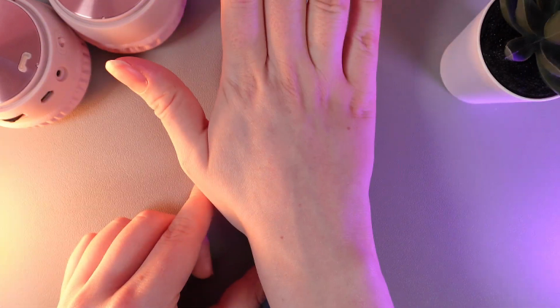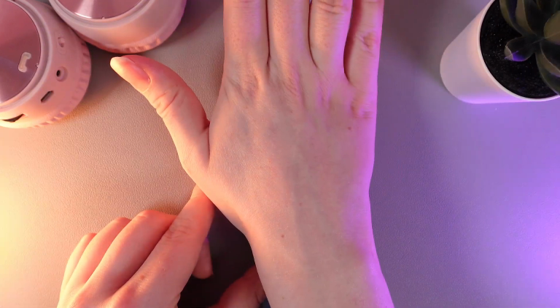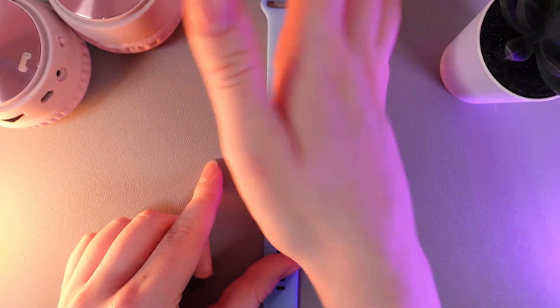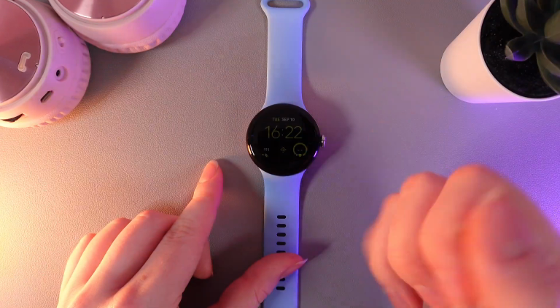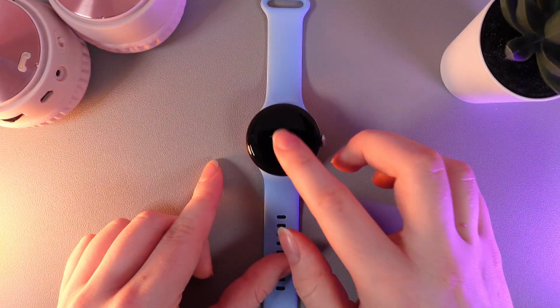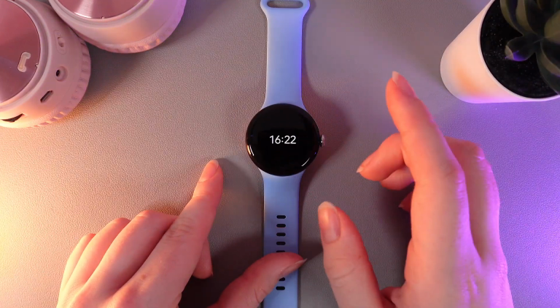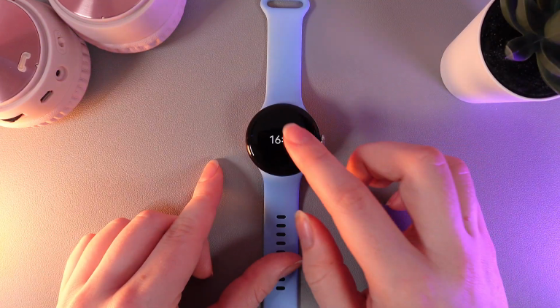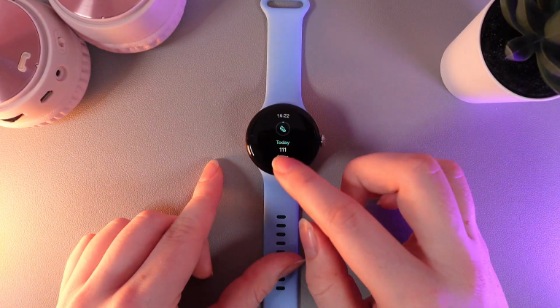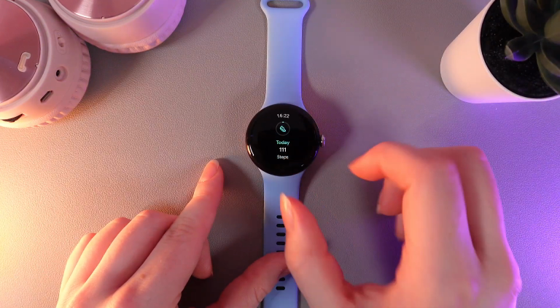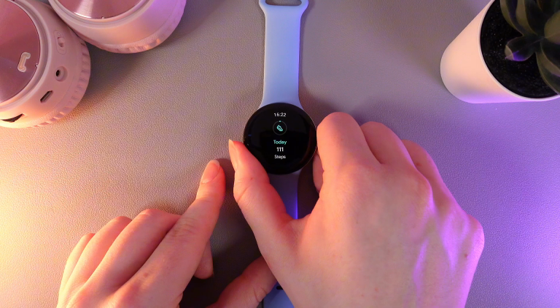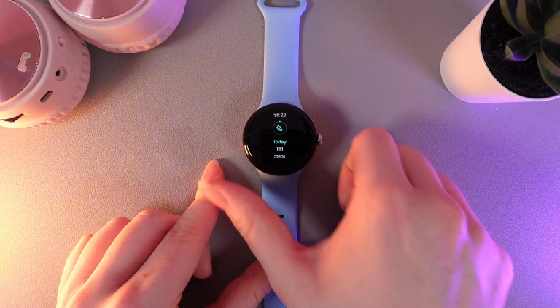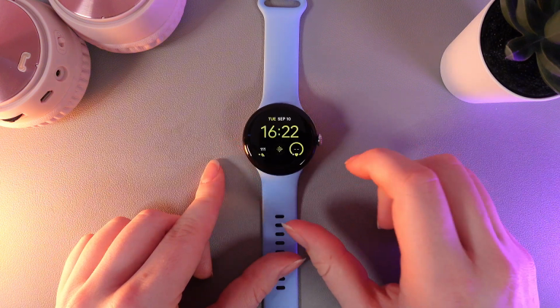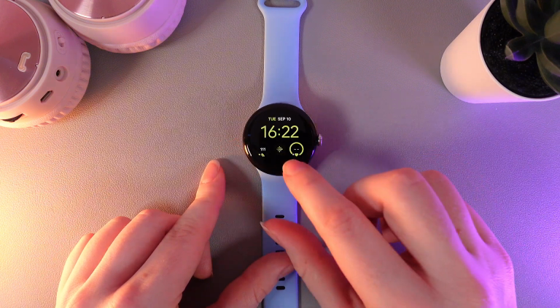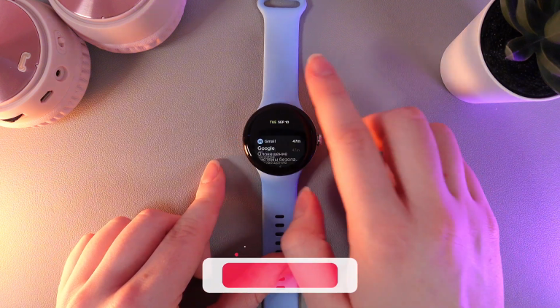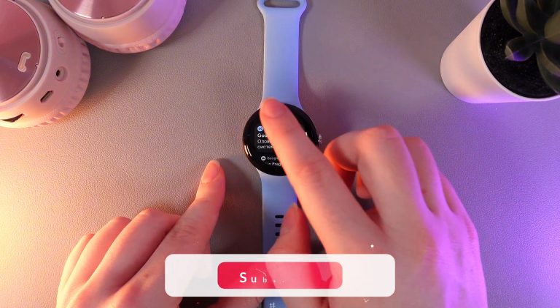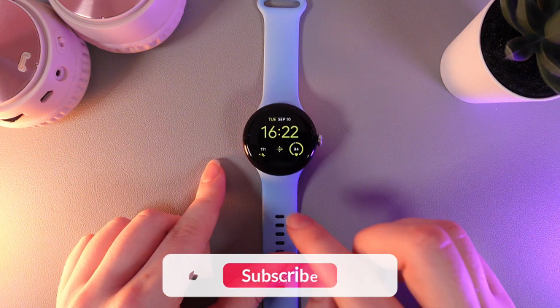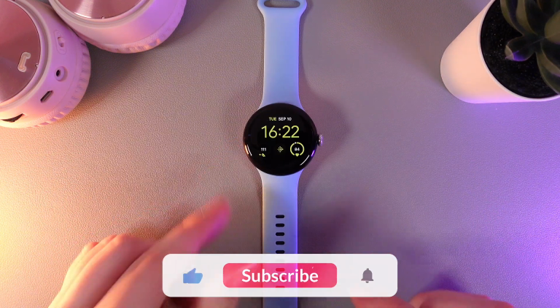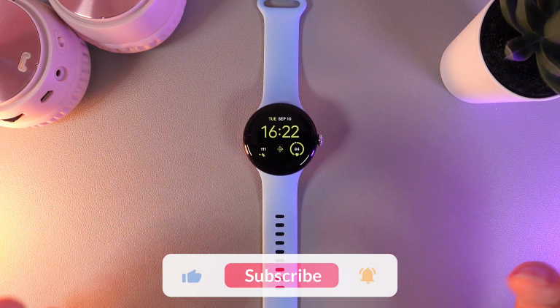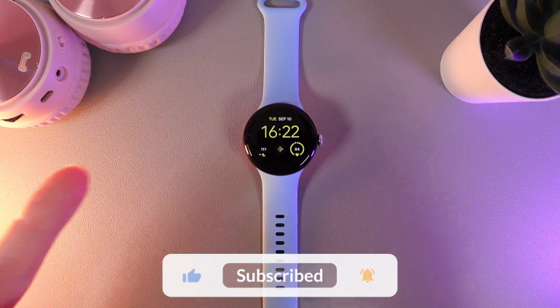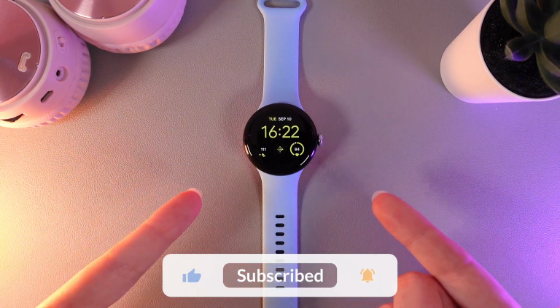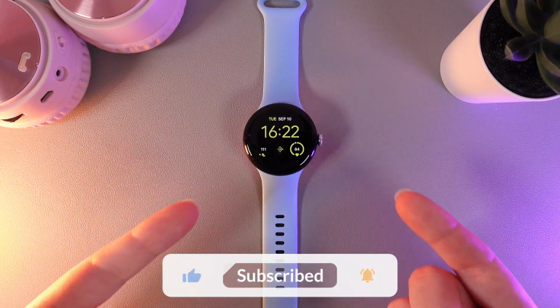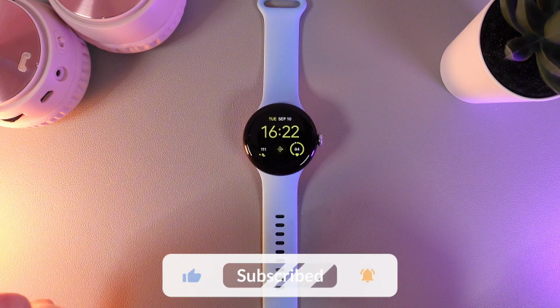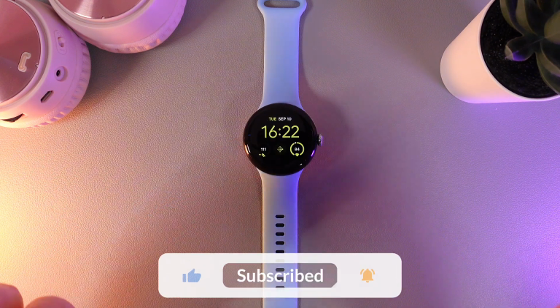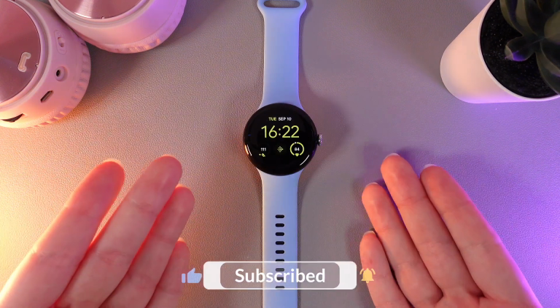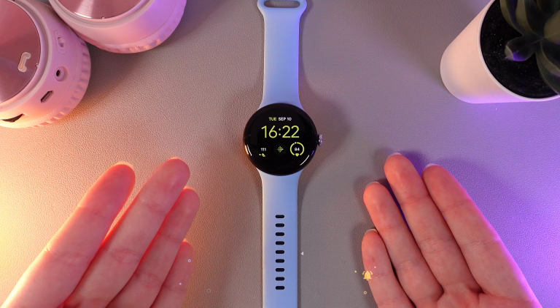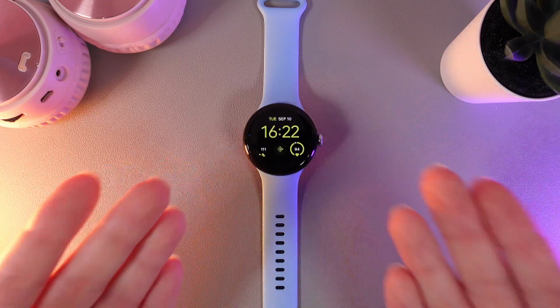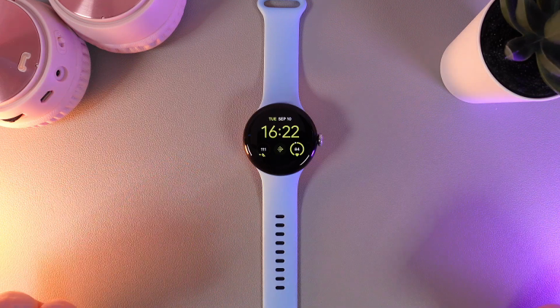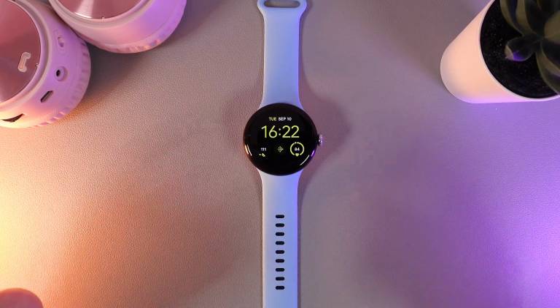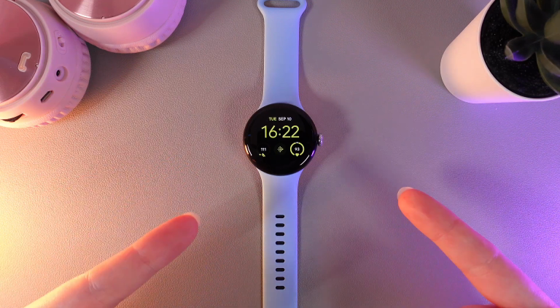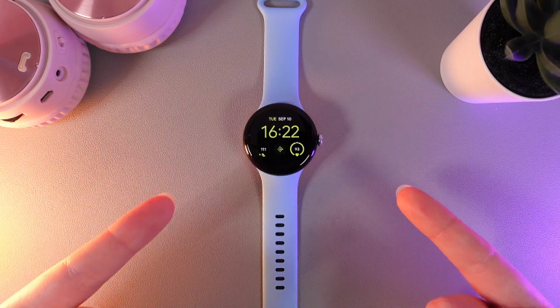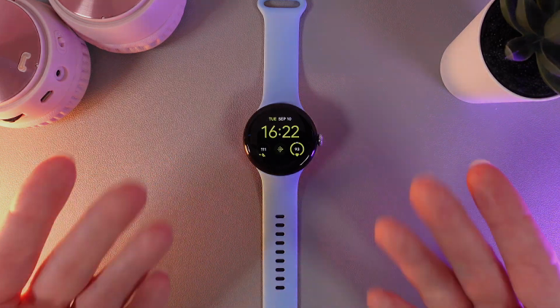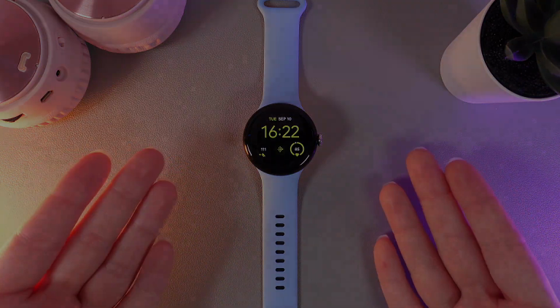We can also test it — as you can see, it's no longer requiring any pin code to unlock the watch. That was all for today. I hope this video was helpful and thank you so much for watching.